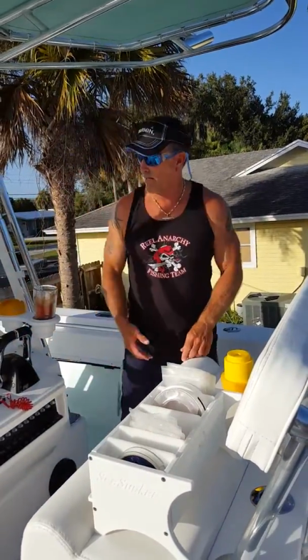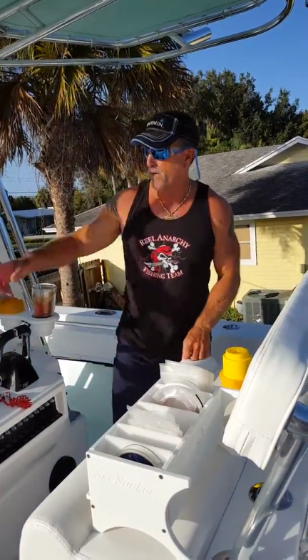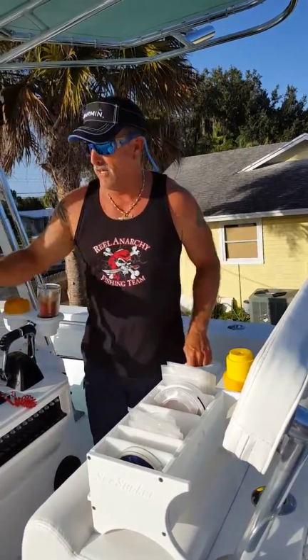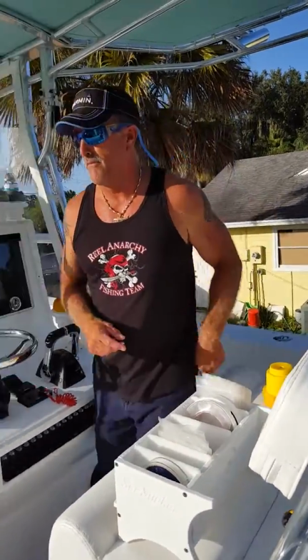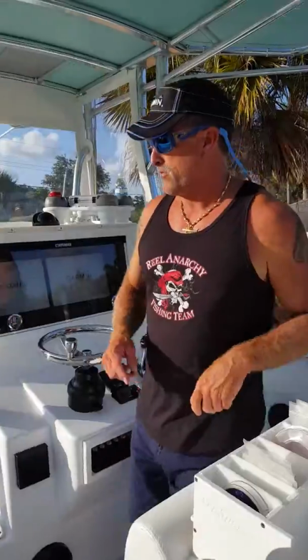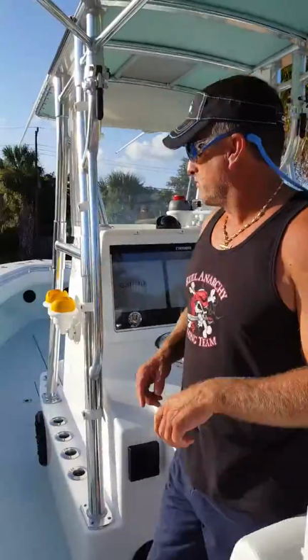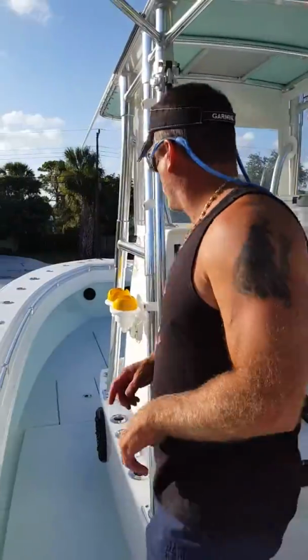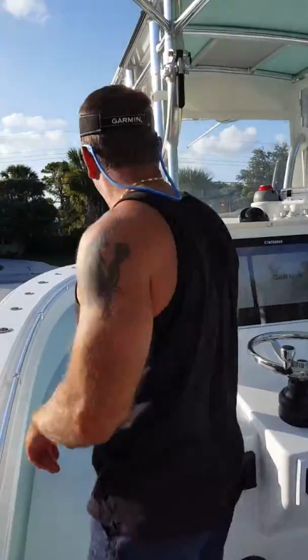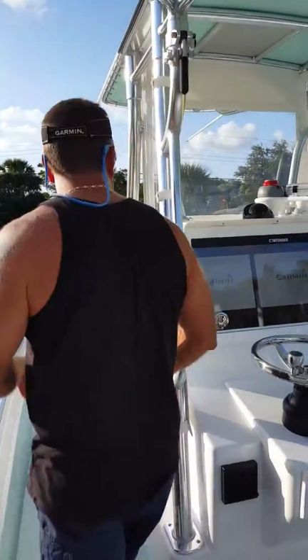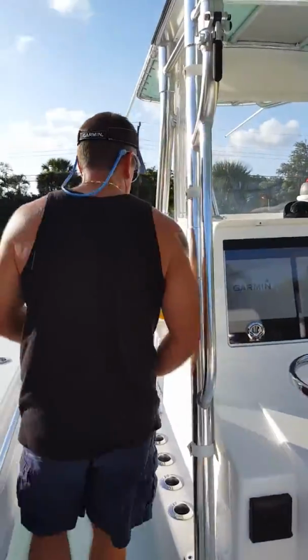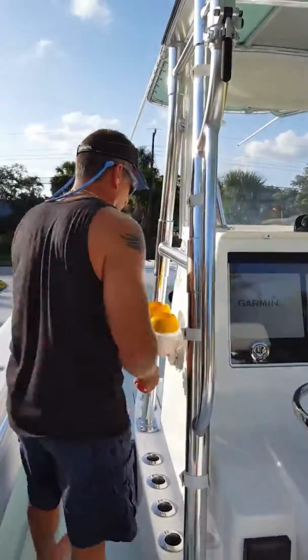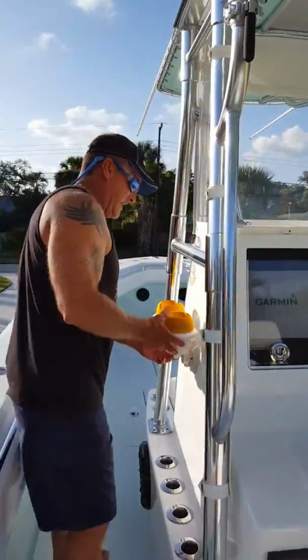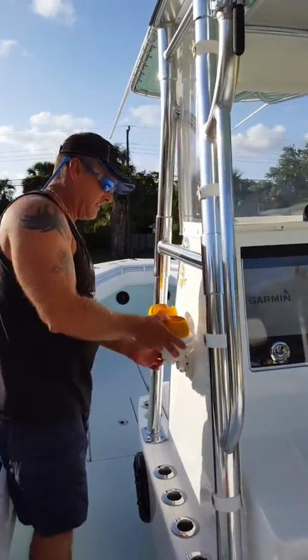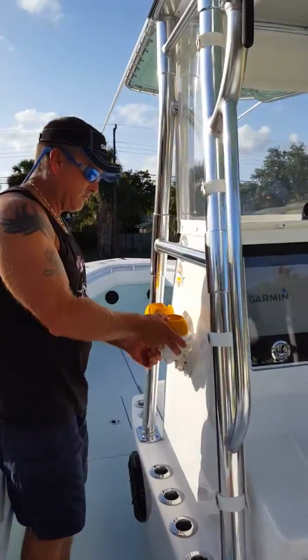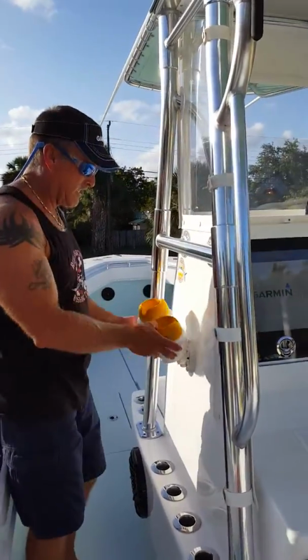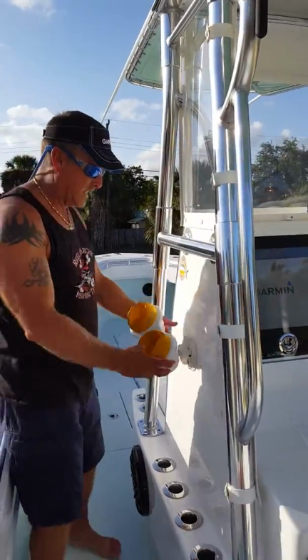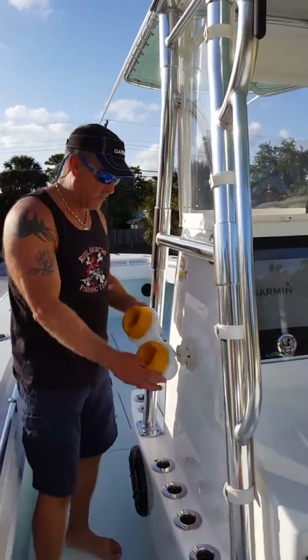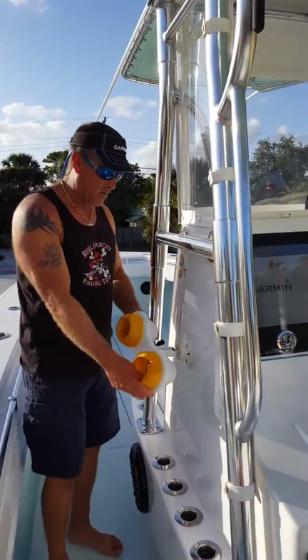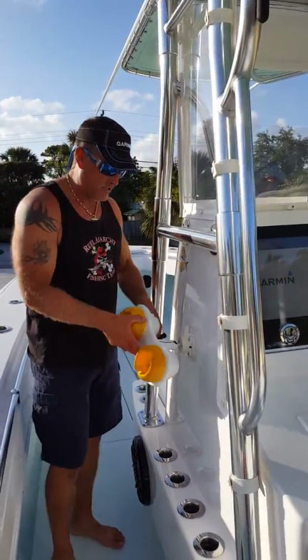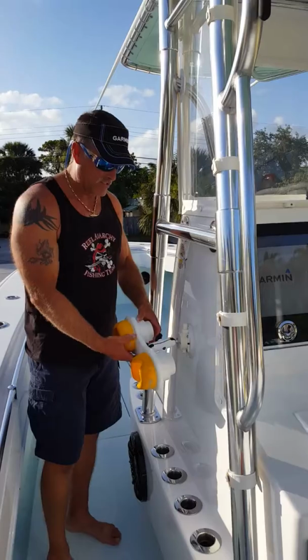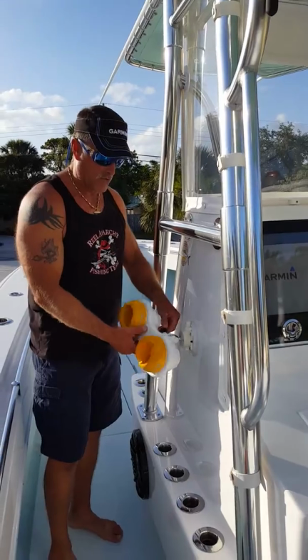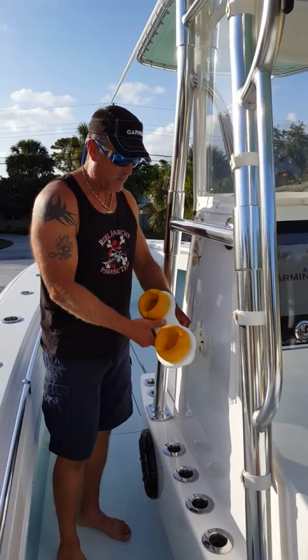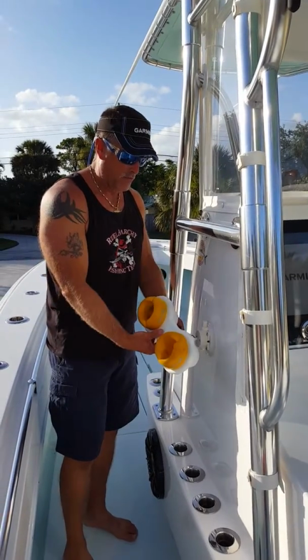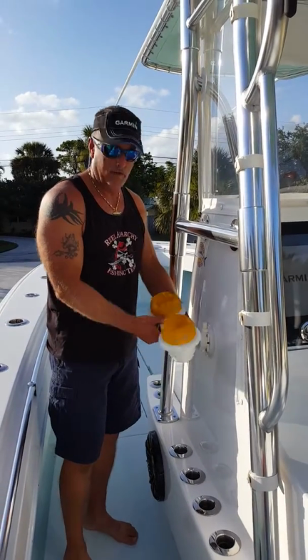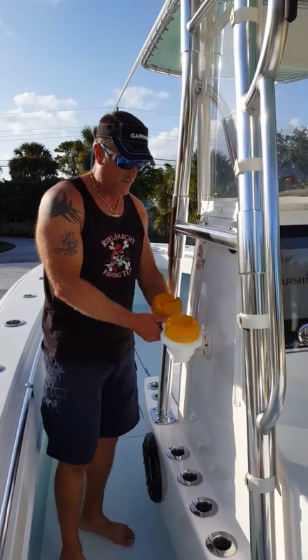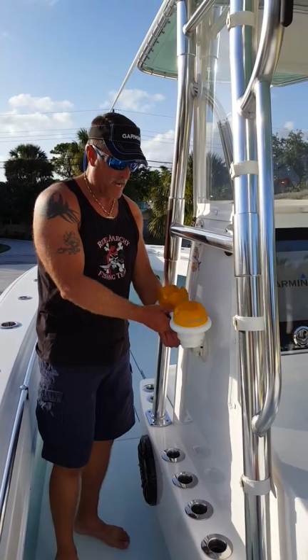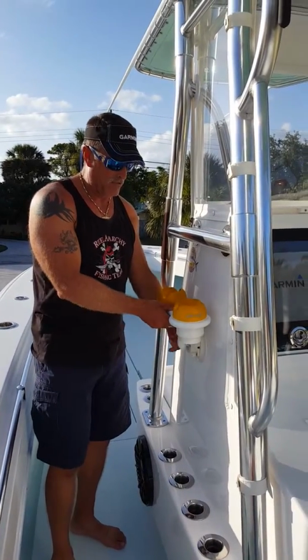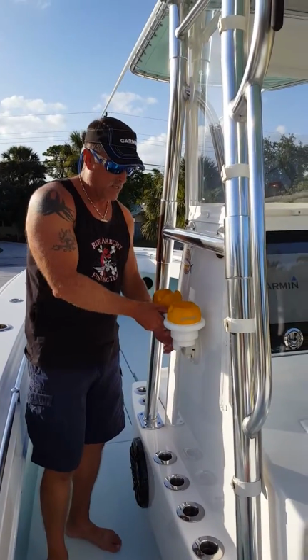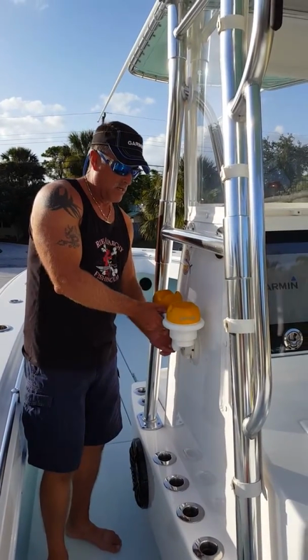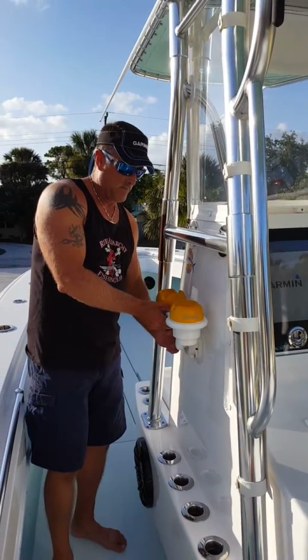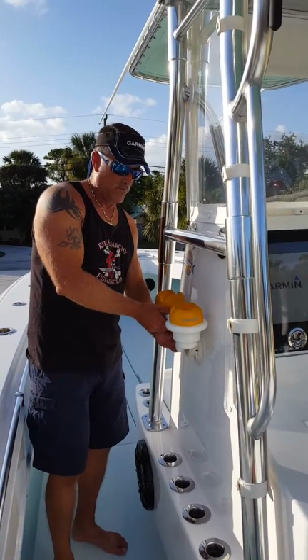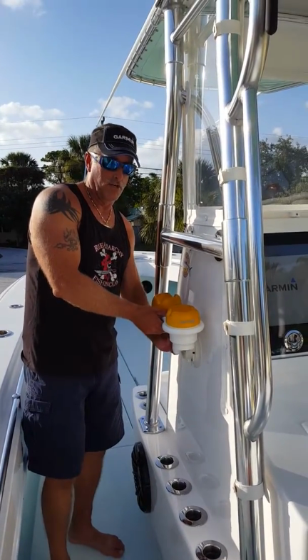We have another drink holder over here, and it can go anywhere you want. You can adjust it out of the way, different angles. They work very good.